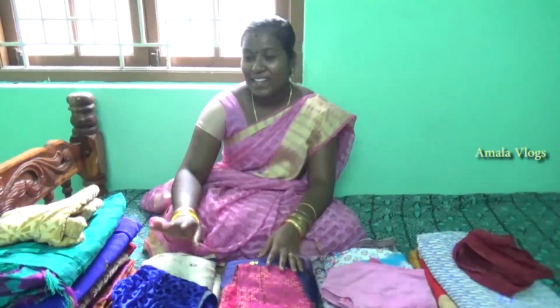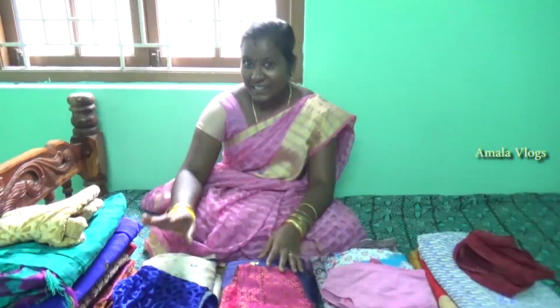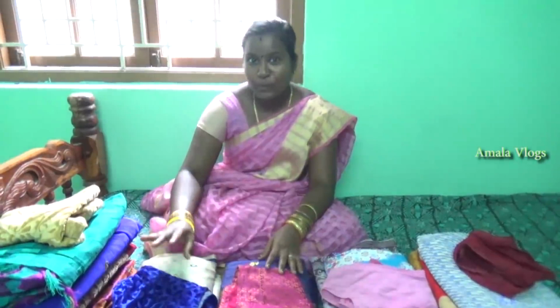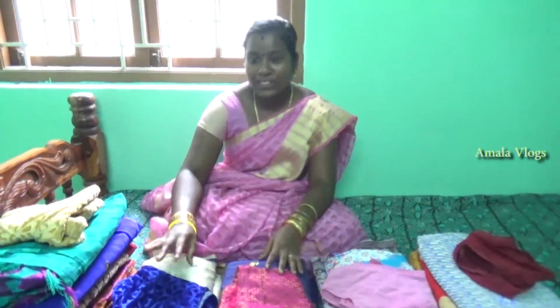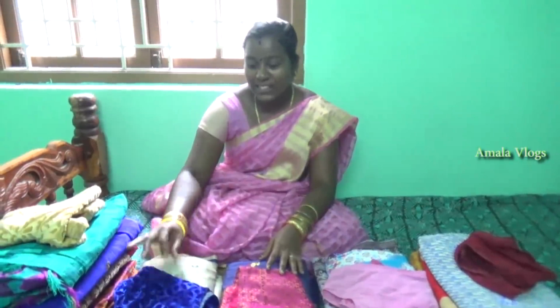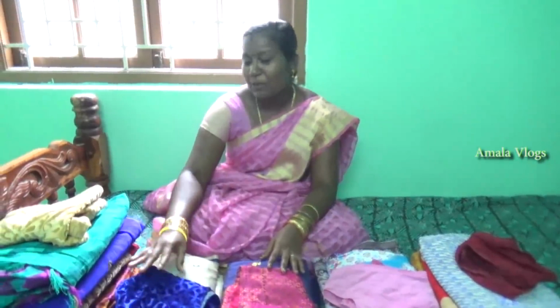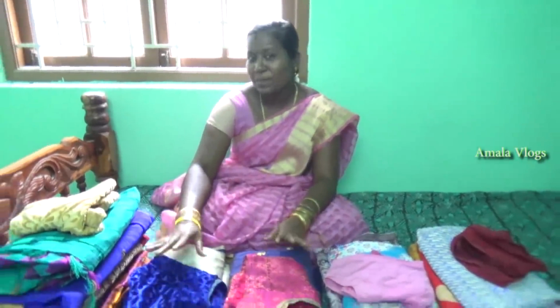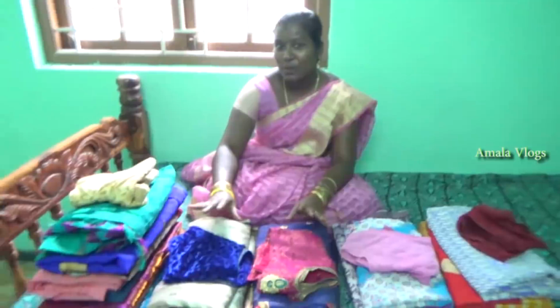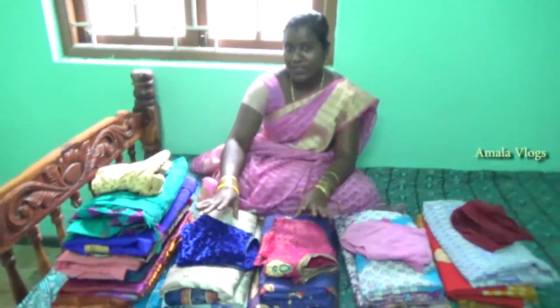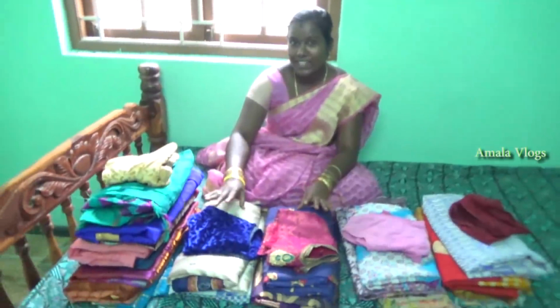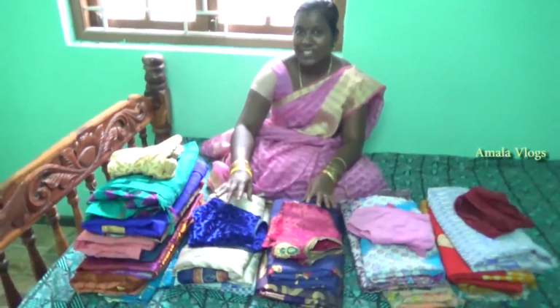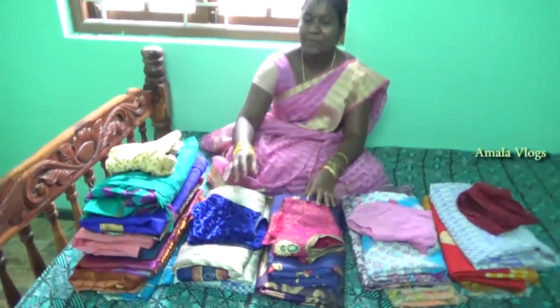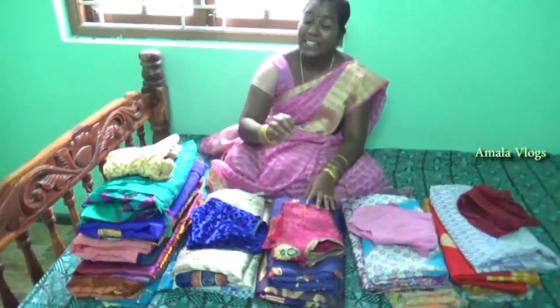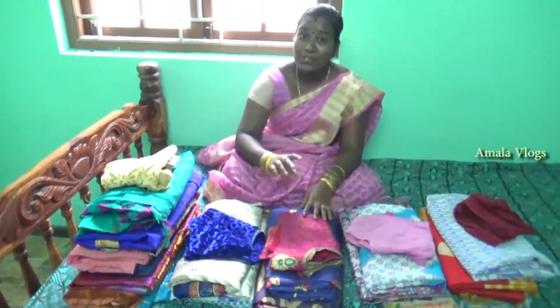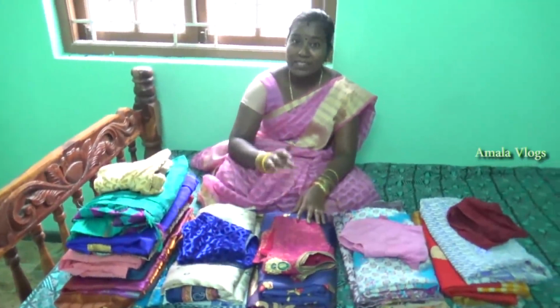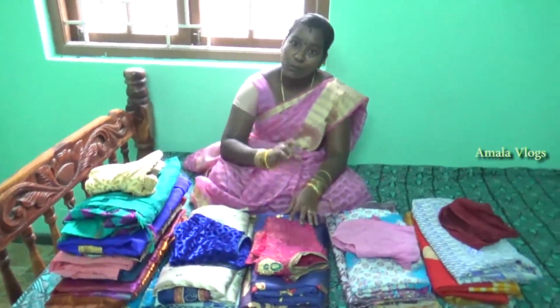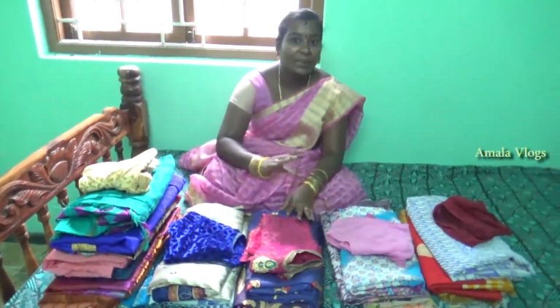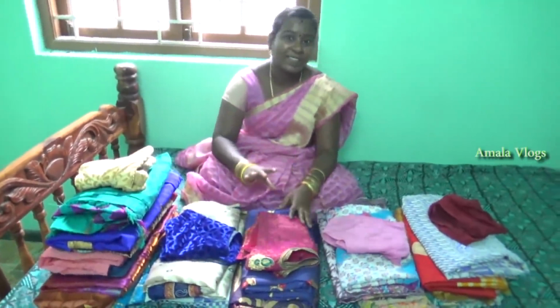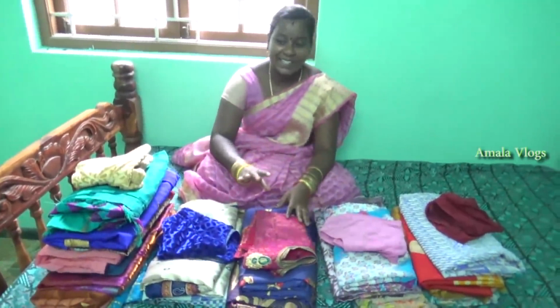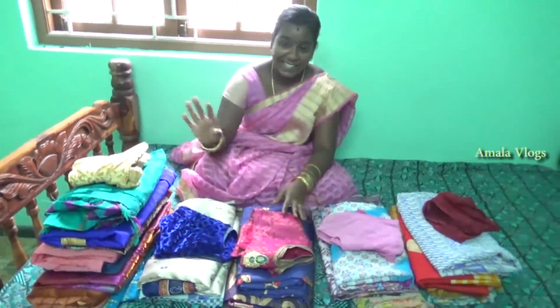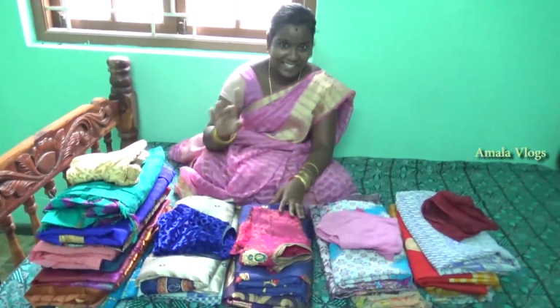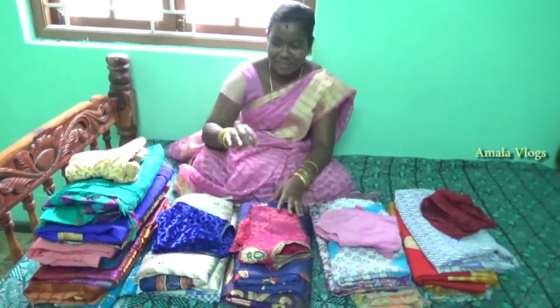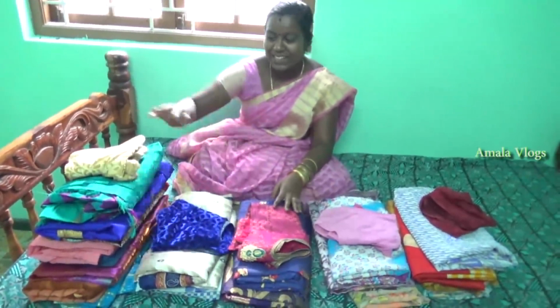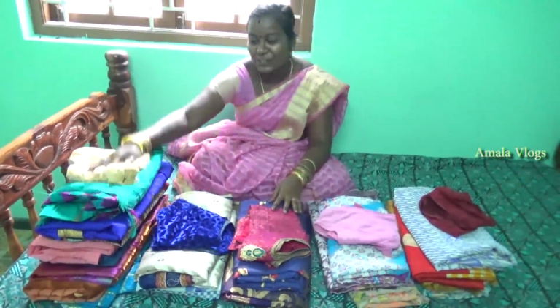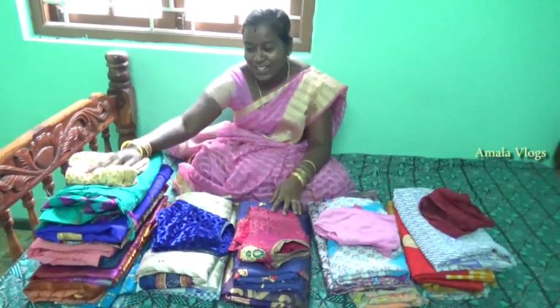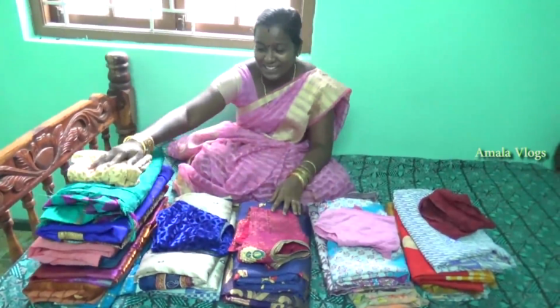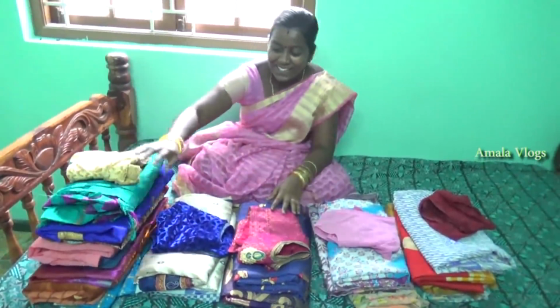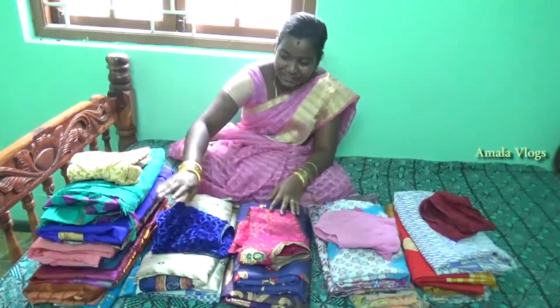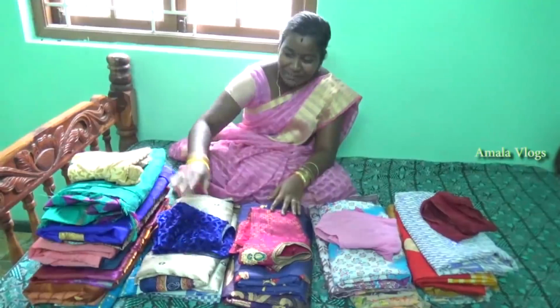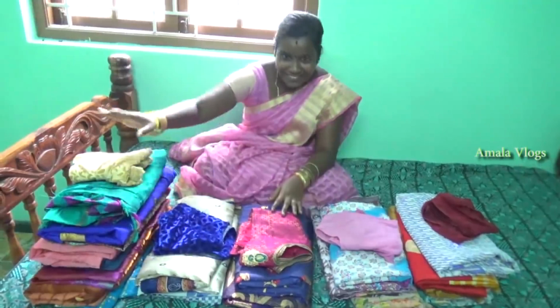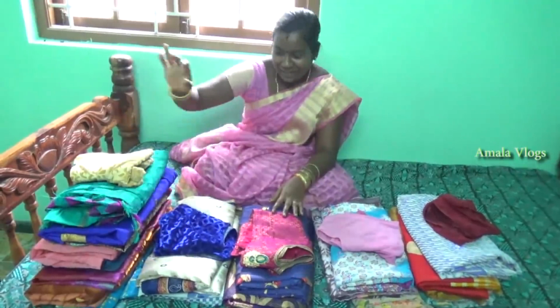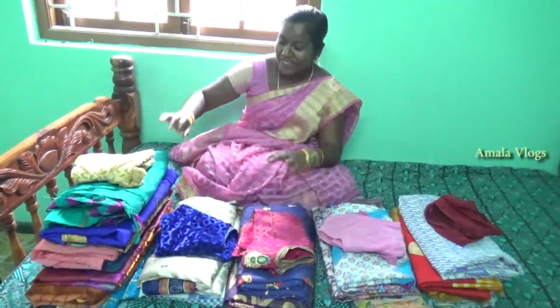We have a blouse on the end of this blouse. Make sure that this is gold color. We are going to put the jacket on this one.